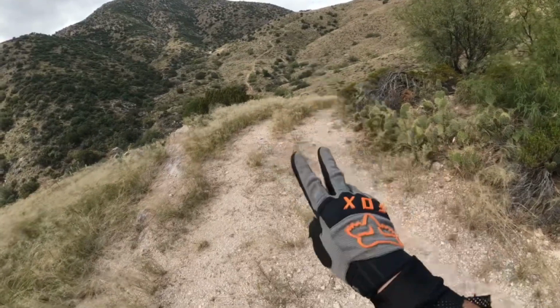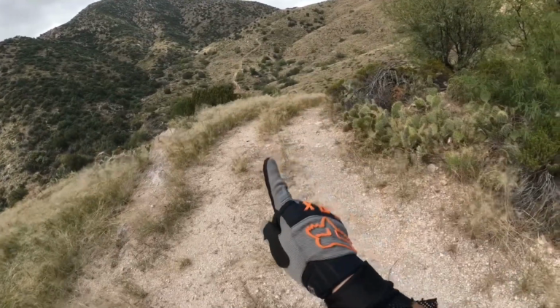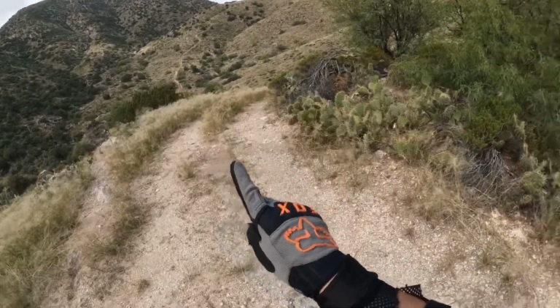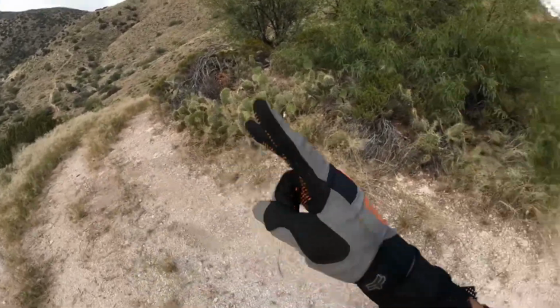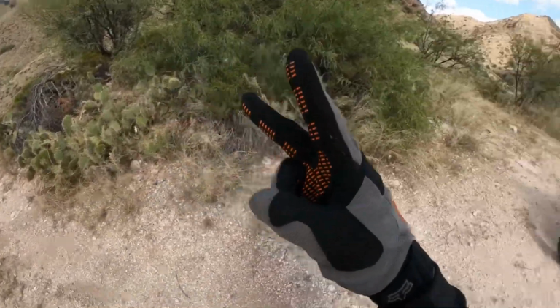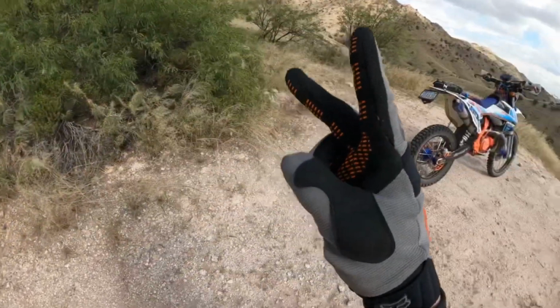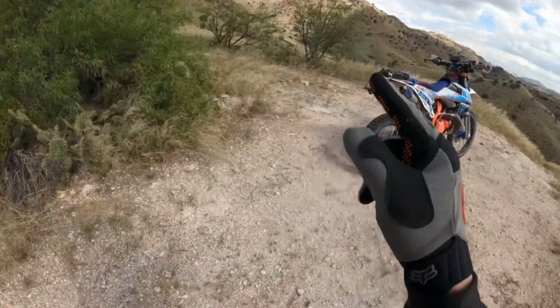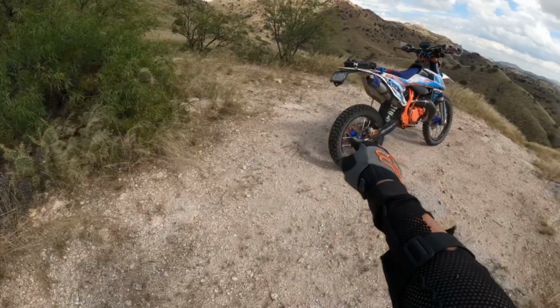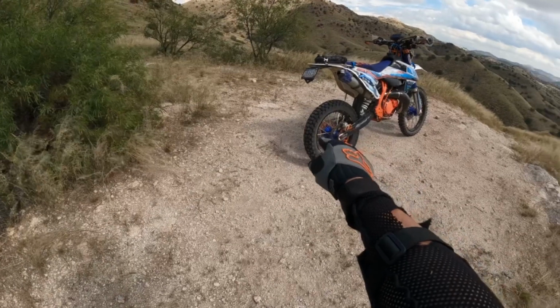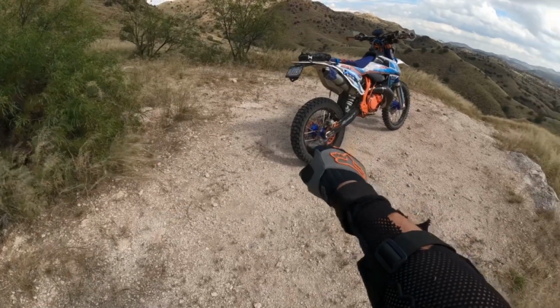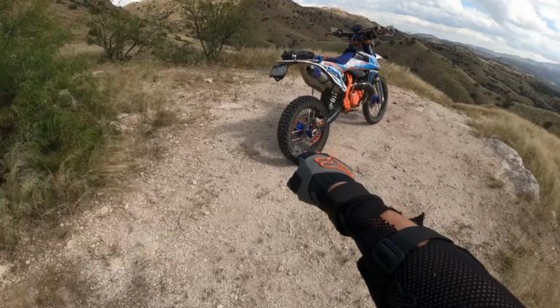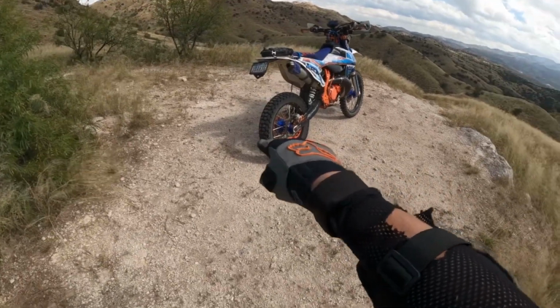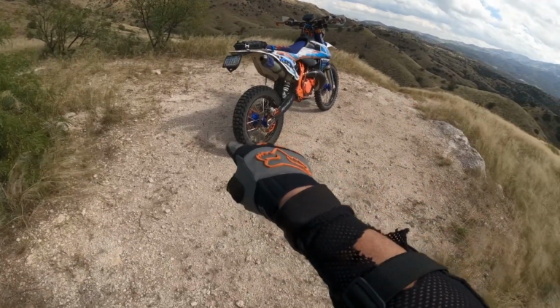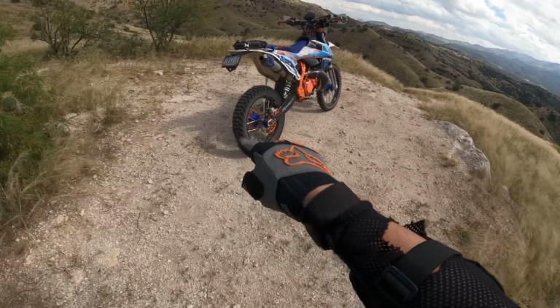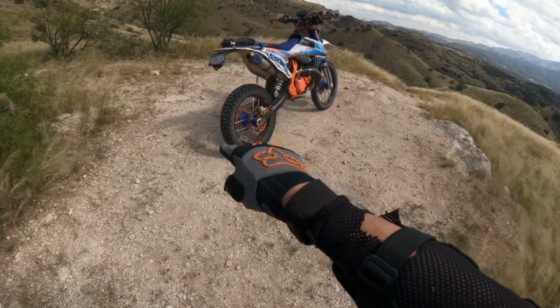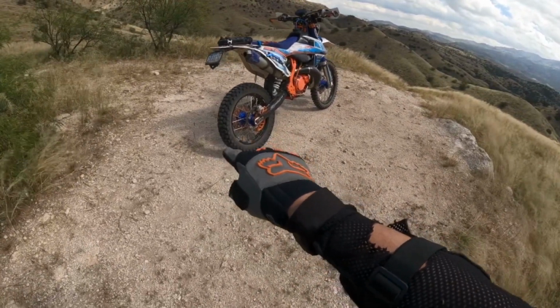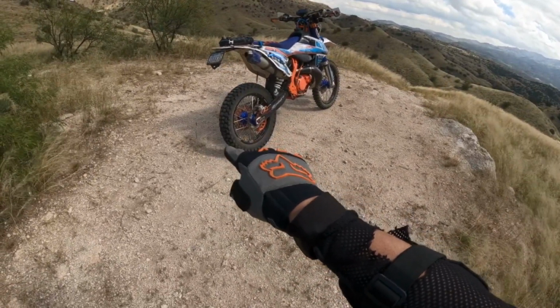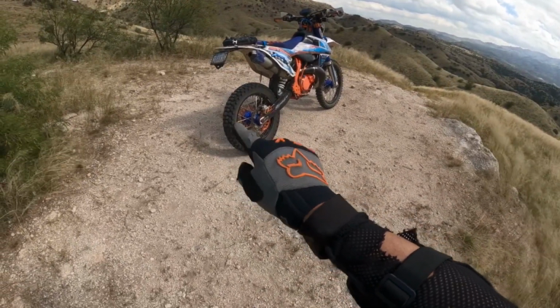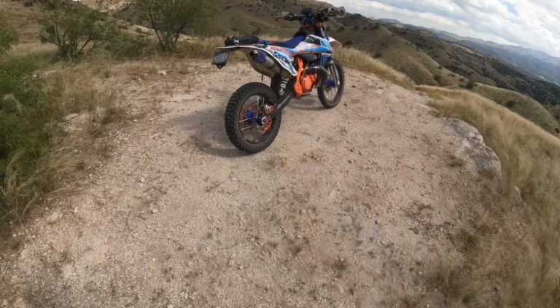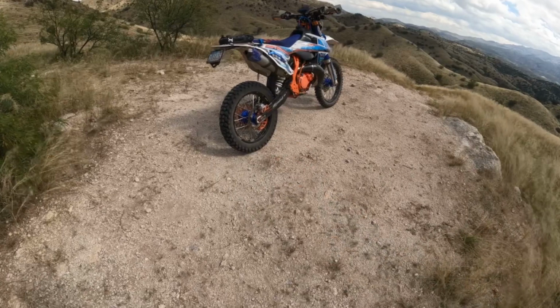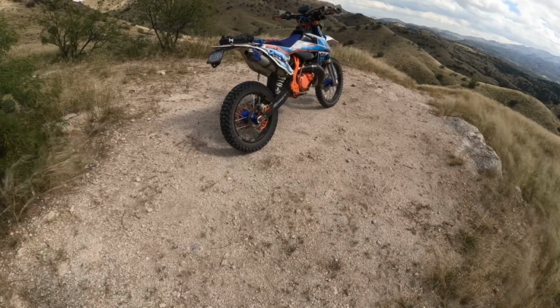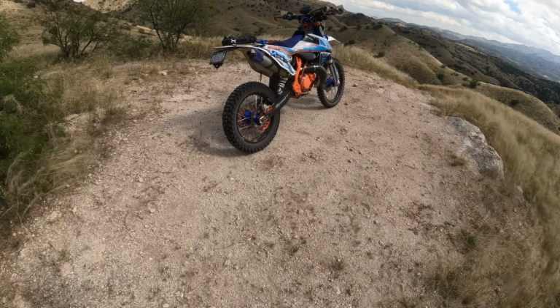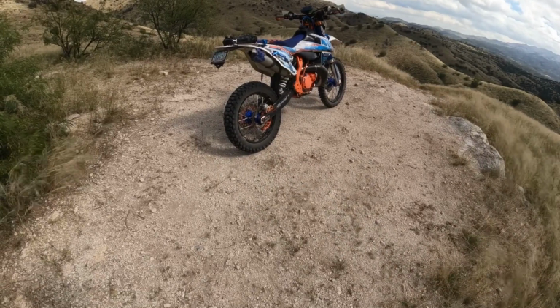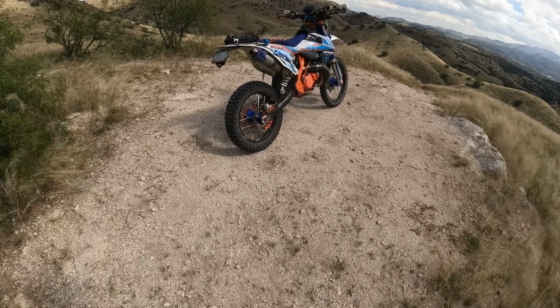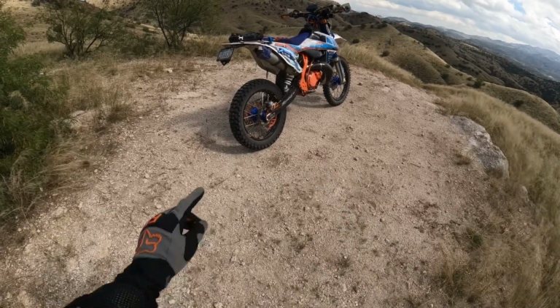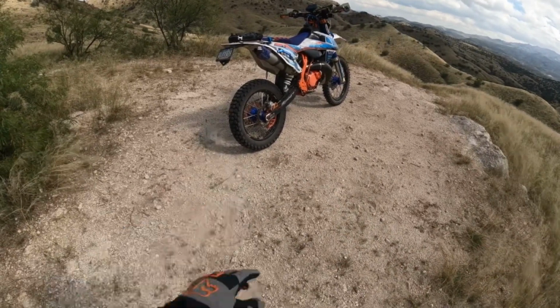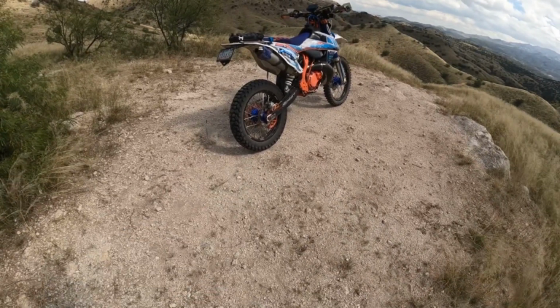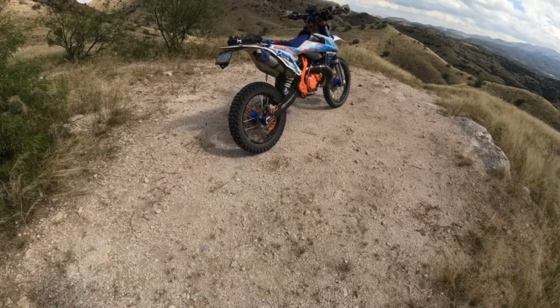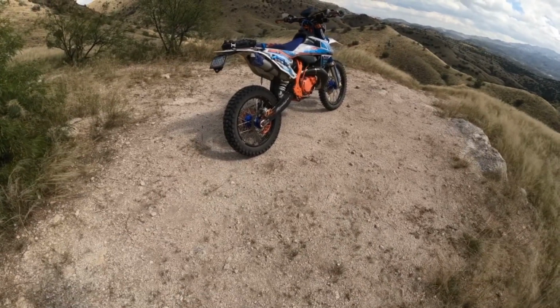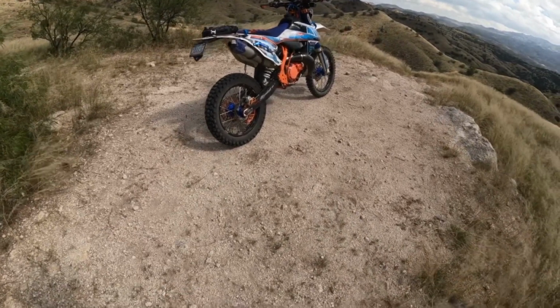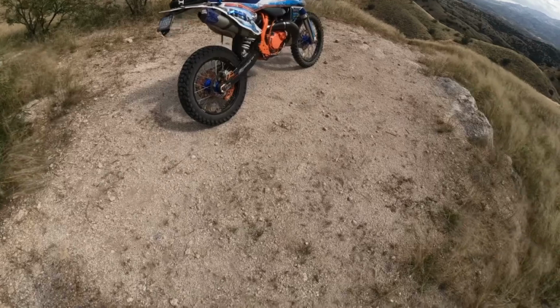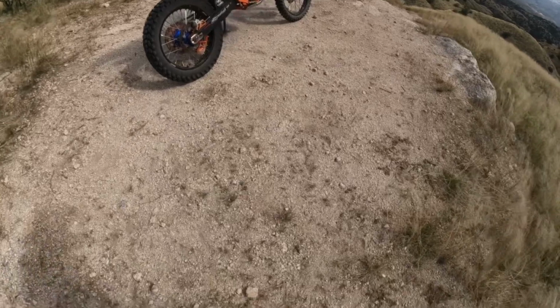I stopped here because I'm going to wait until I come out here with somebody else, so I have somebody with me. And secondly, when I get rid of this dual sport tire on the back and instead put a more knobby tire on there, because this thing is slick as ice out here in the really loose gravel-type terrain.